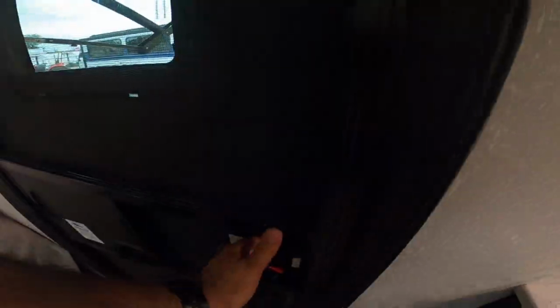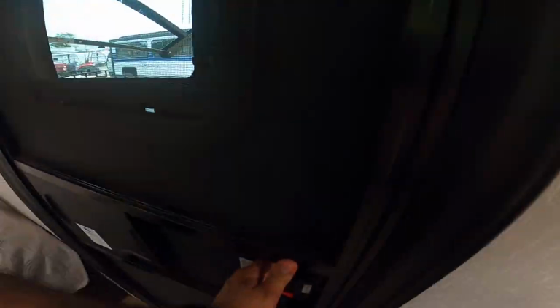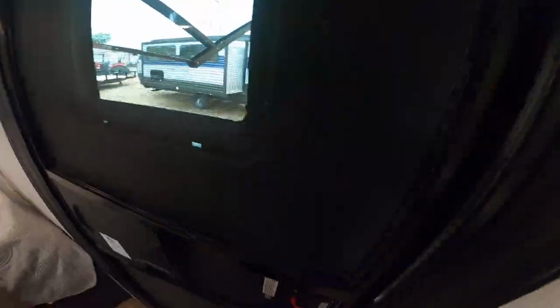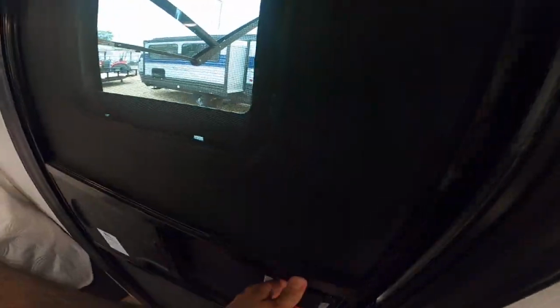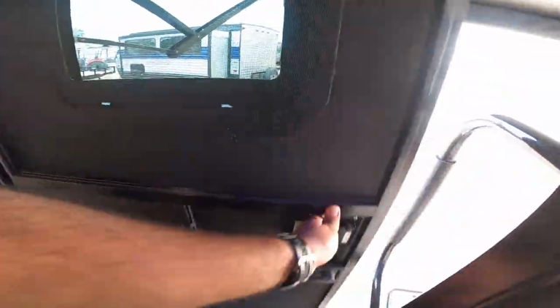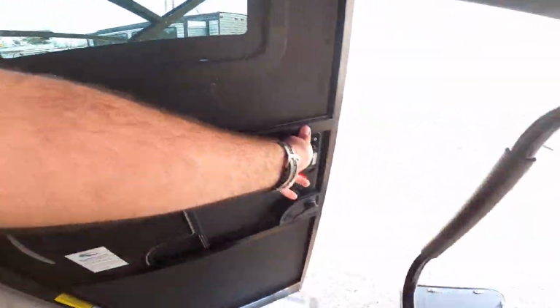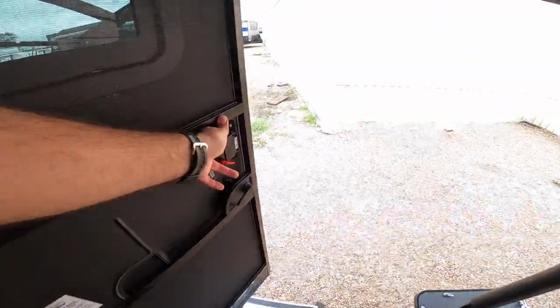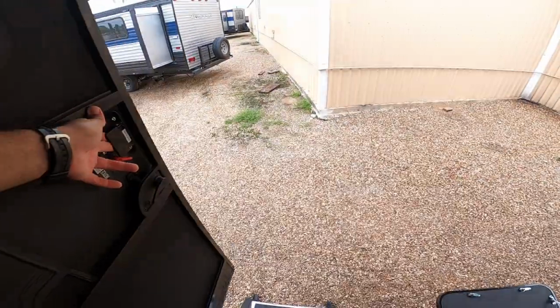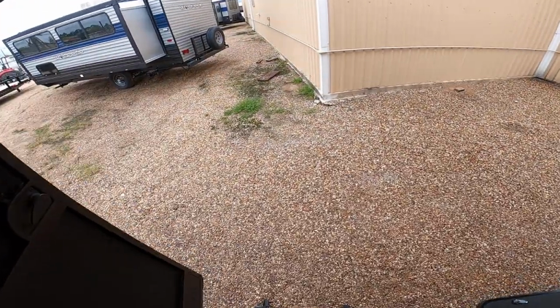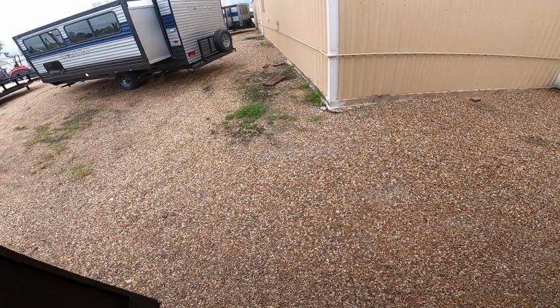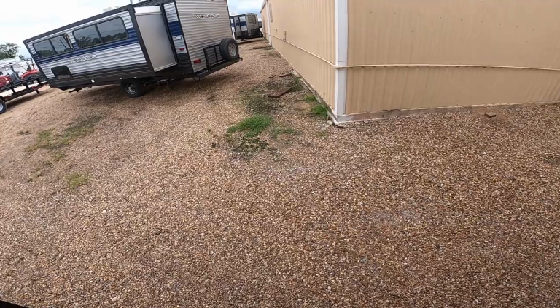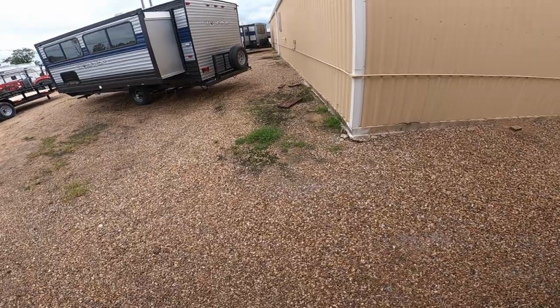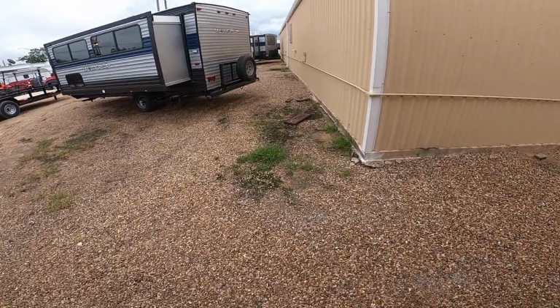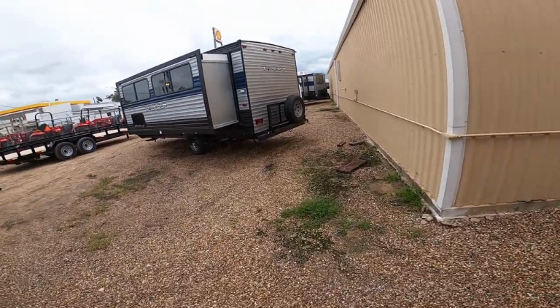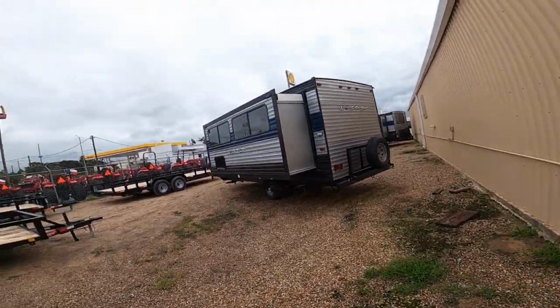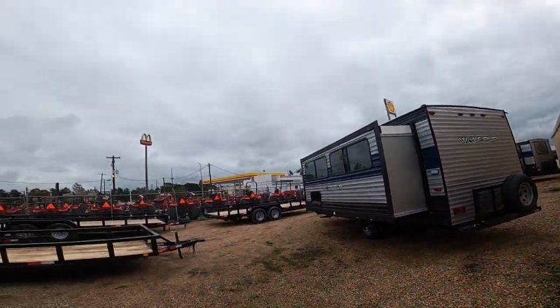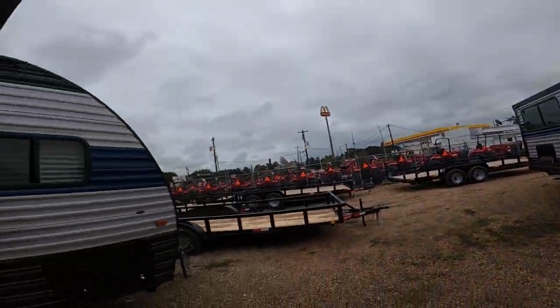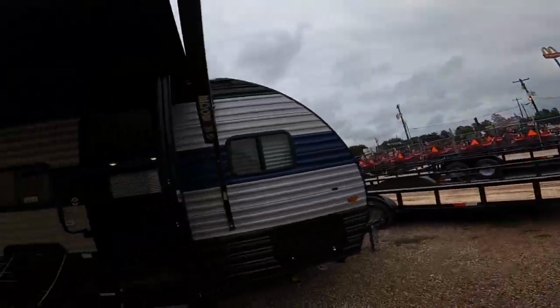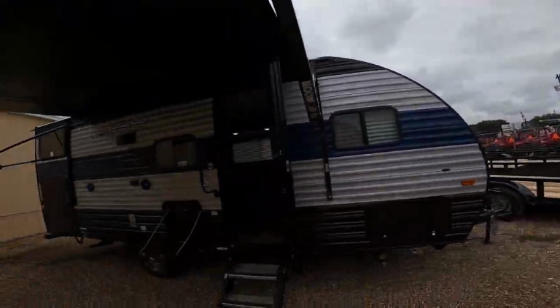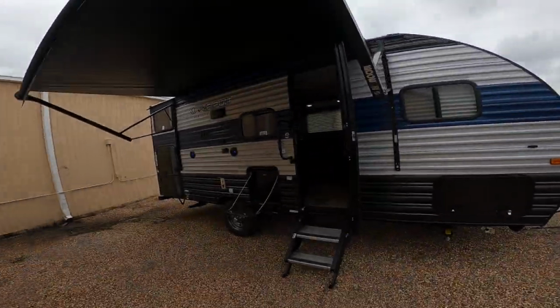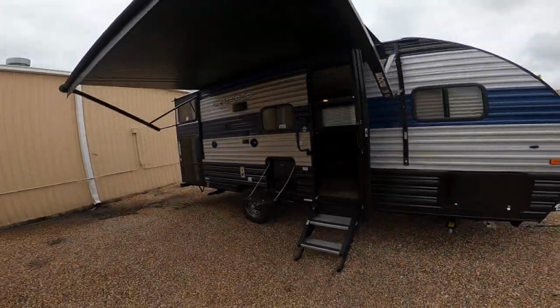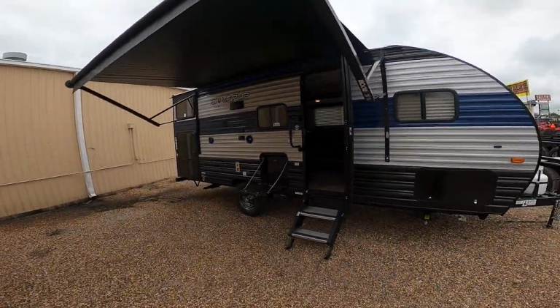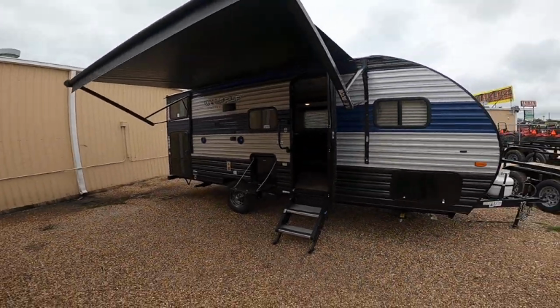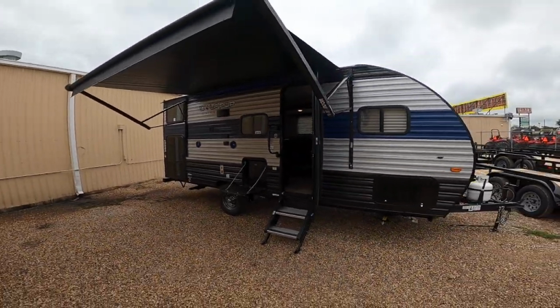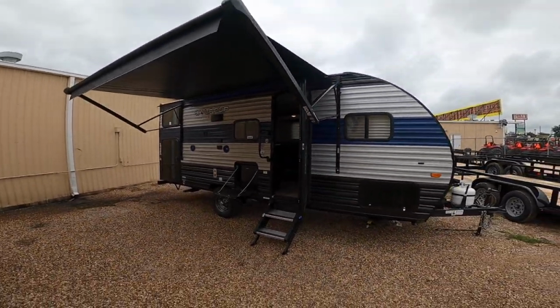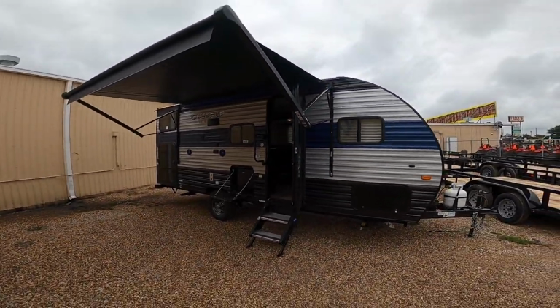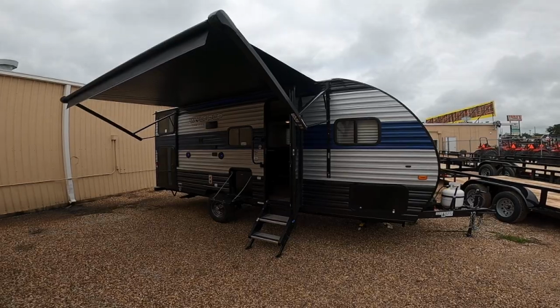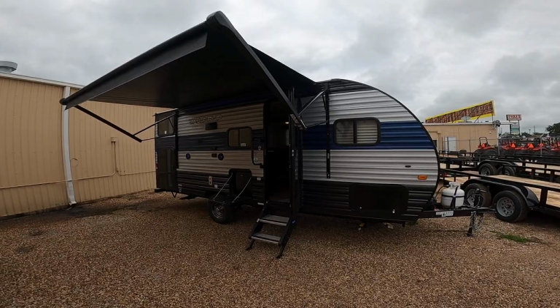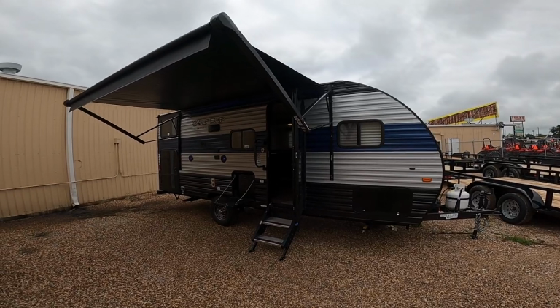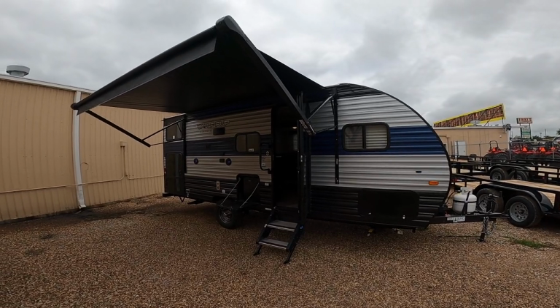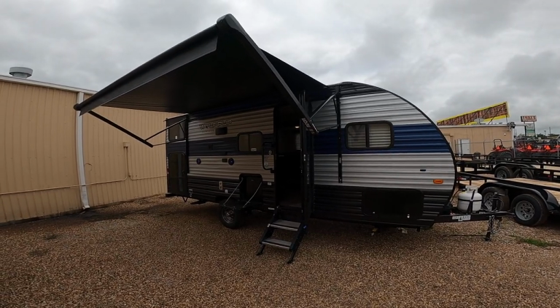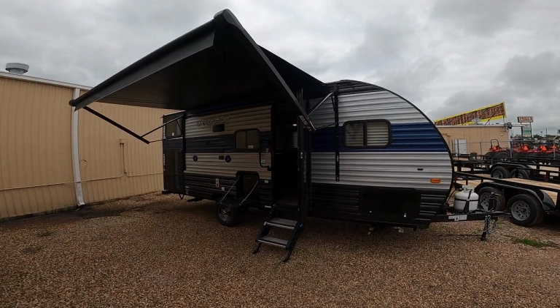Stepping outside — it has a big electric awning, practically the whole length of the RV, with blue LED lights underneath.